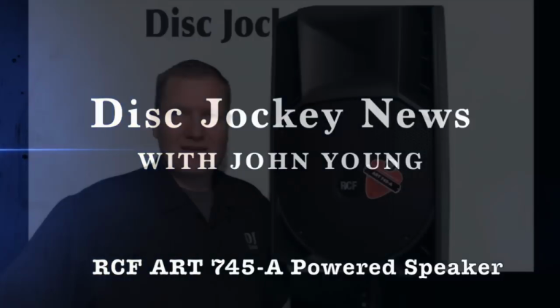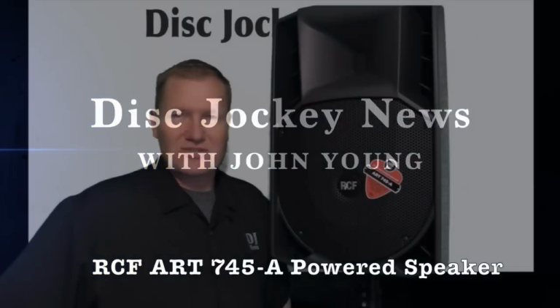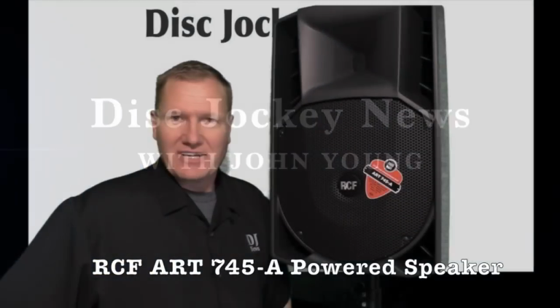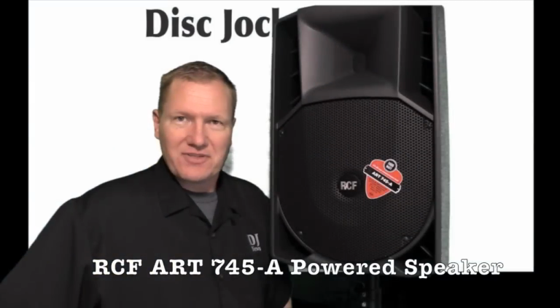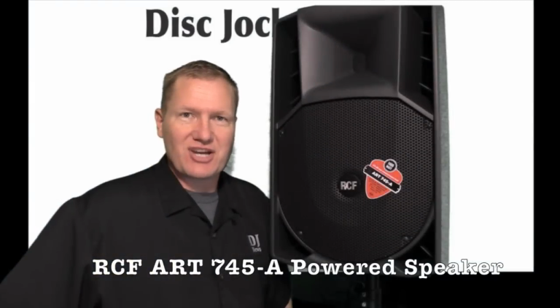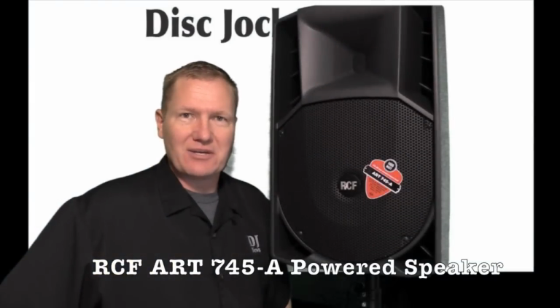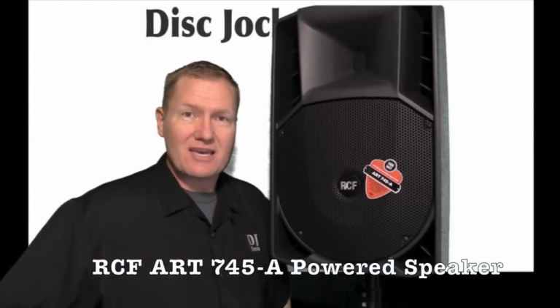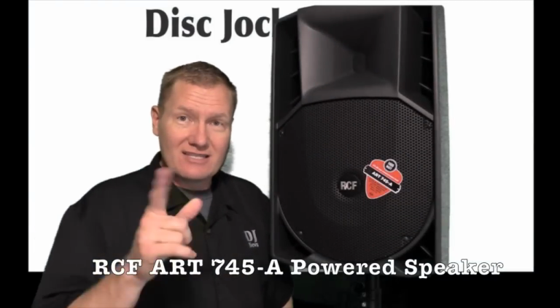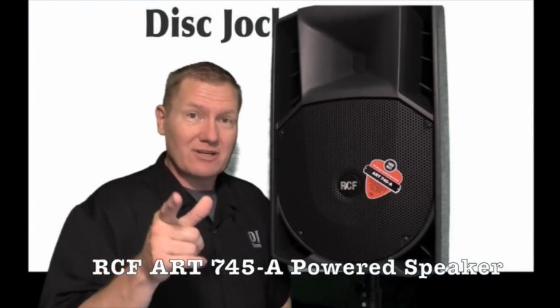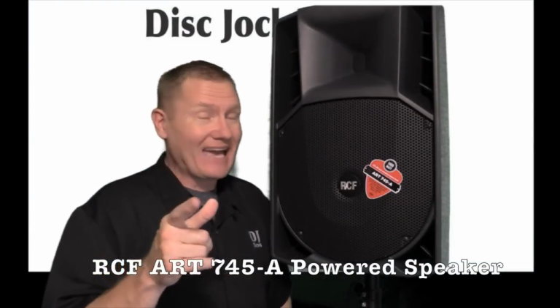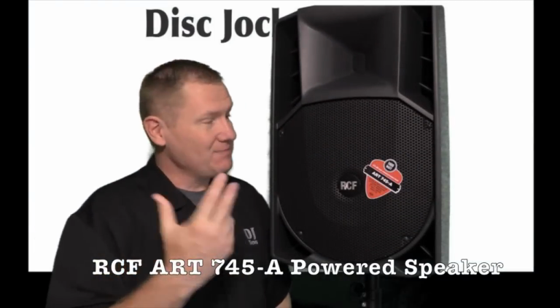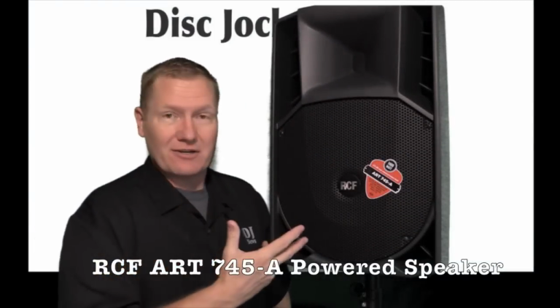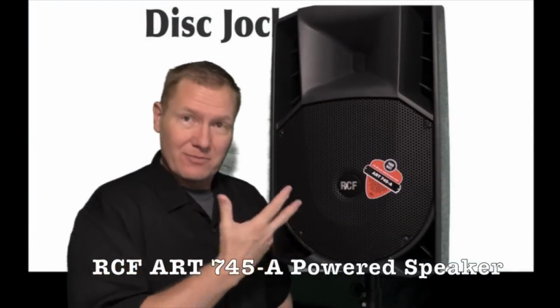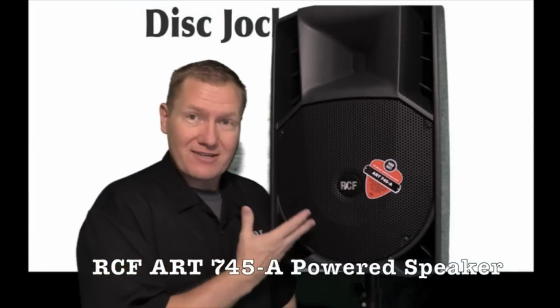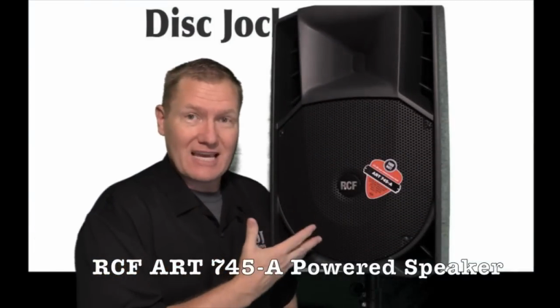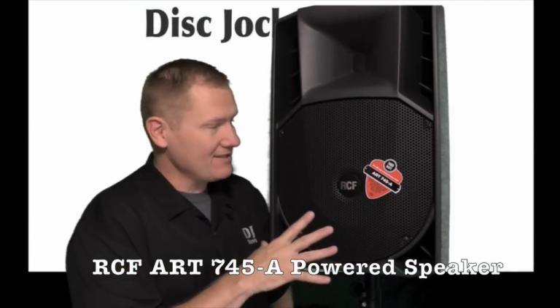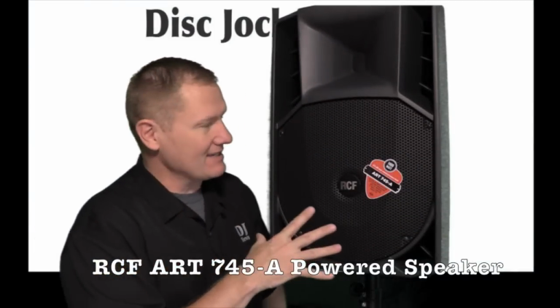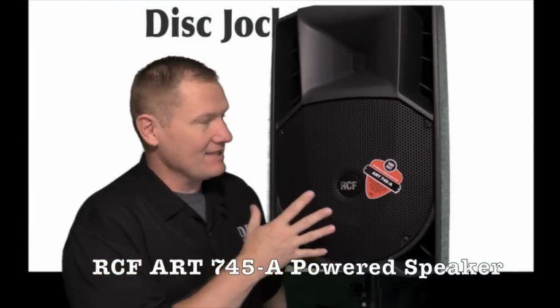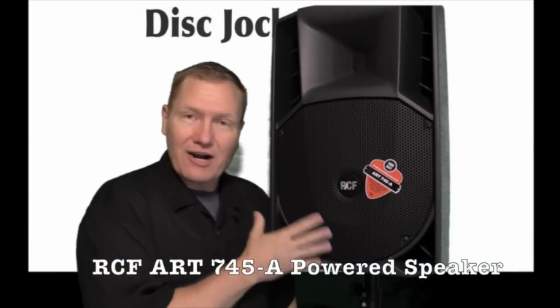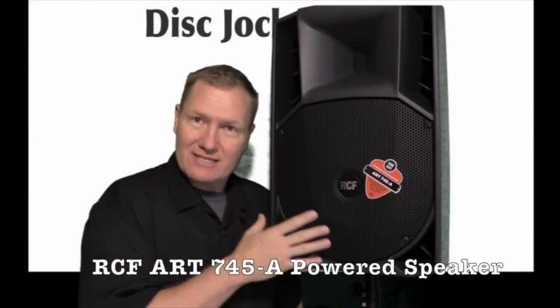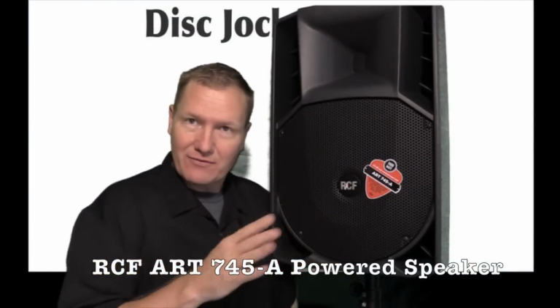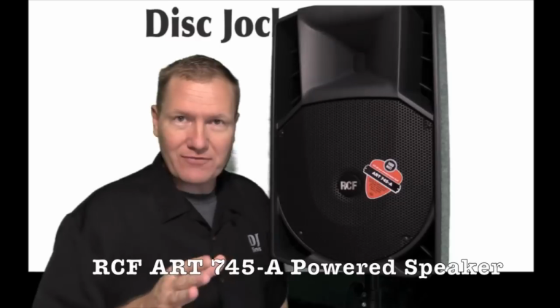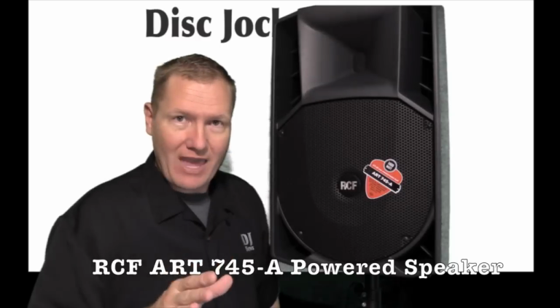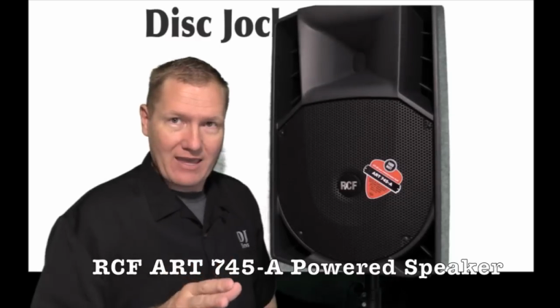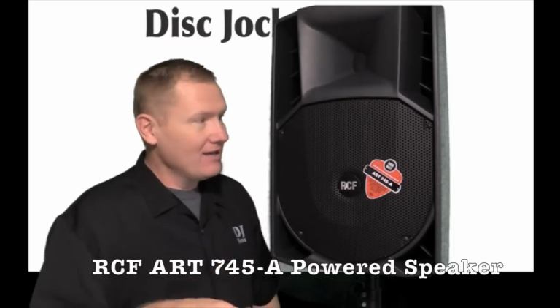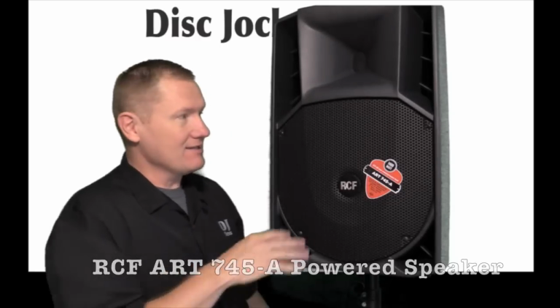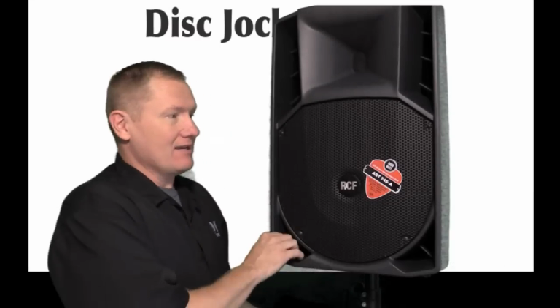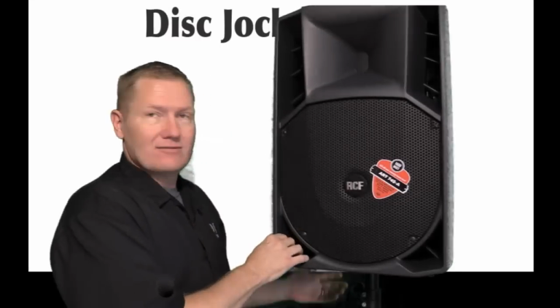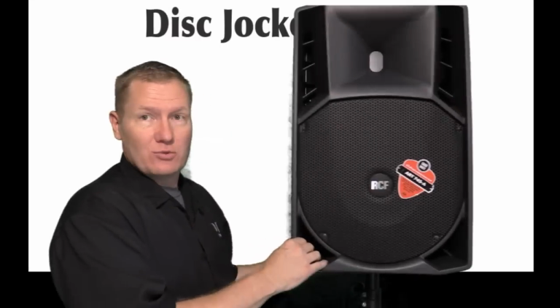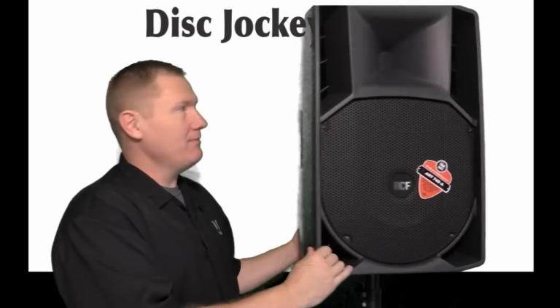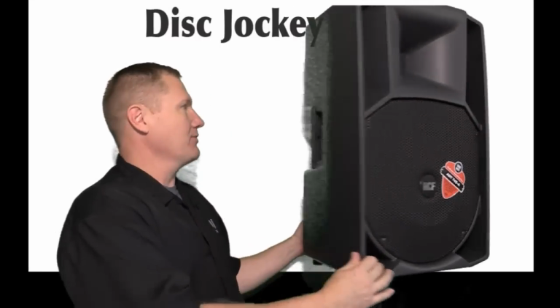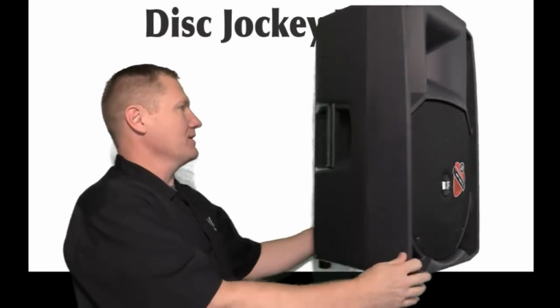This is John Young with the Disc Jockey News. Today we're looking at a speaker from RCF. This is the ART 745A. It is a two-way powered speaker.